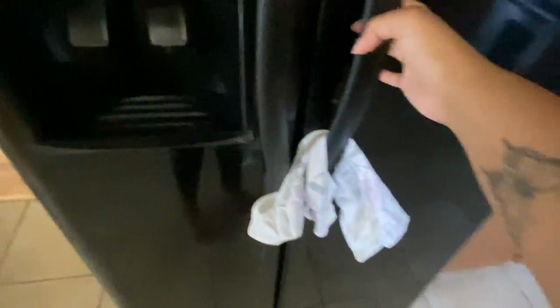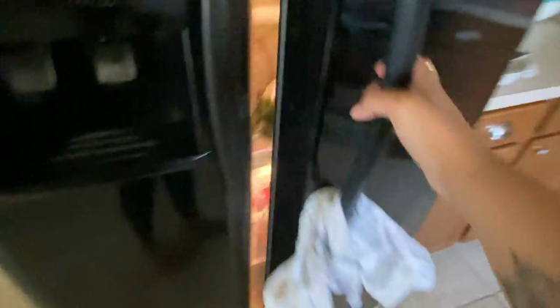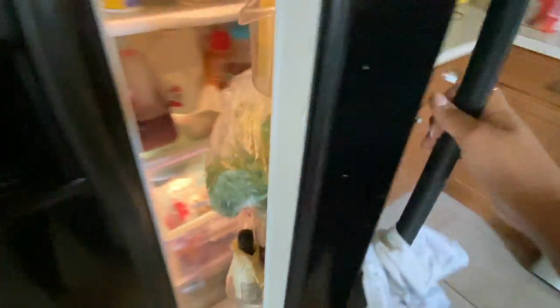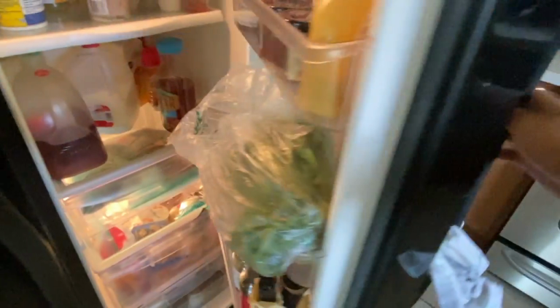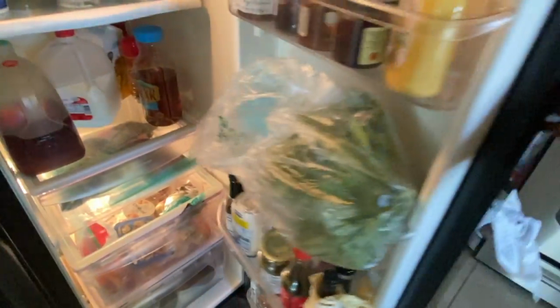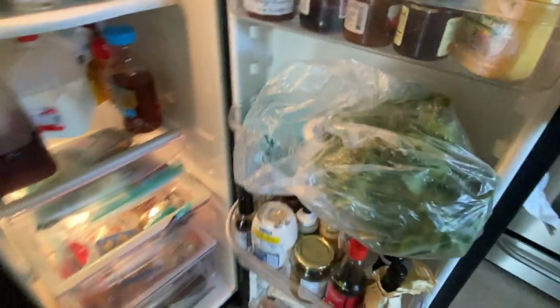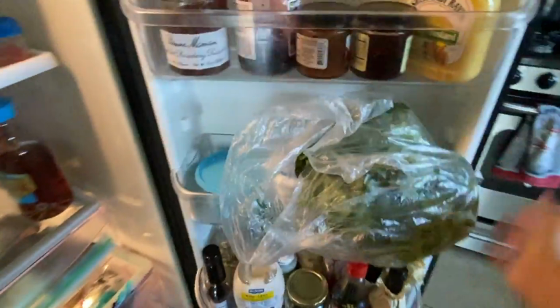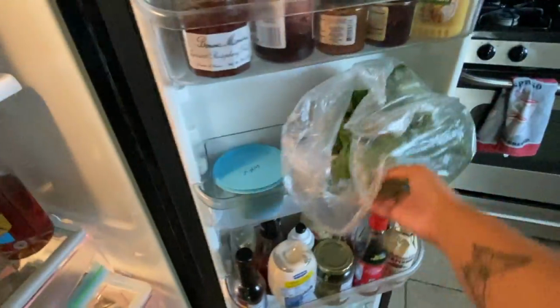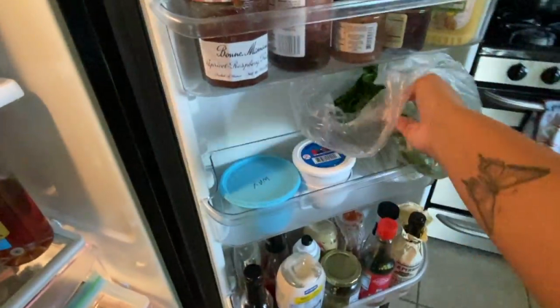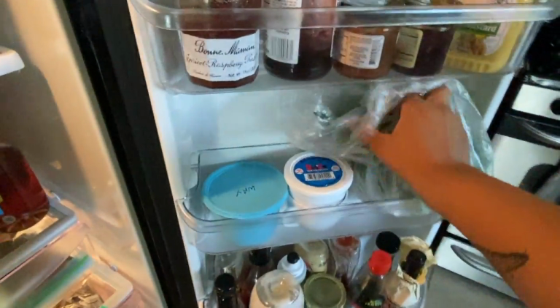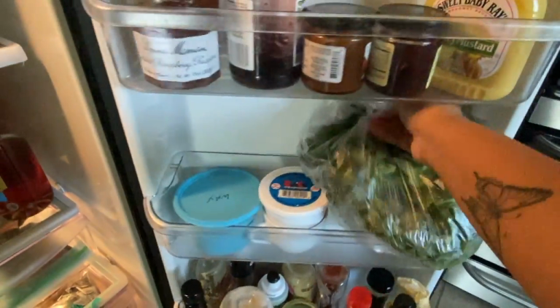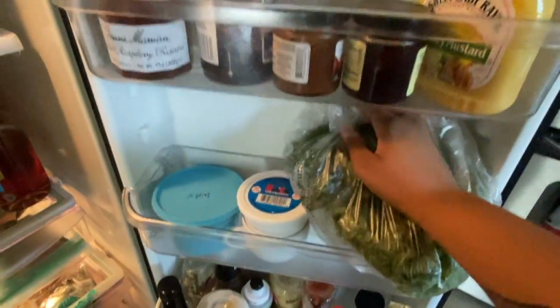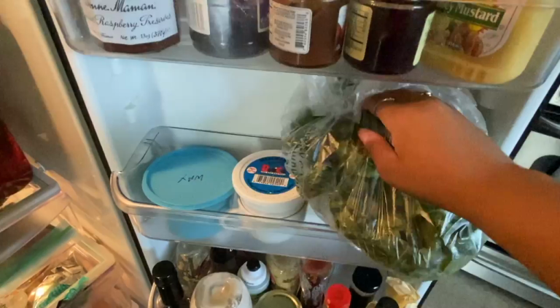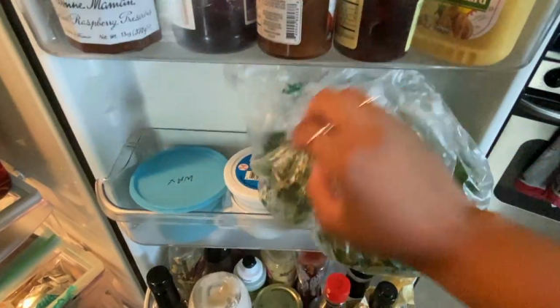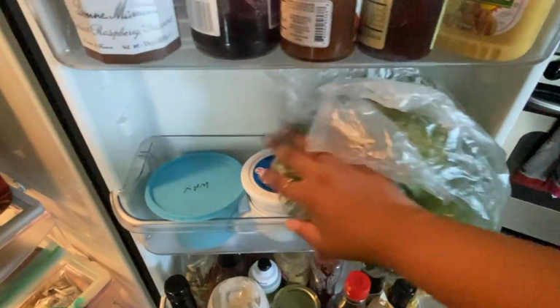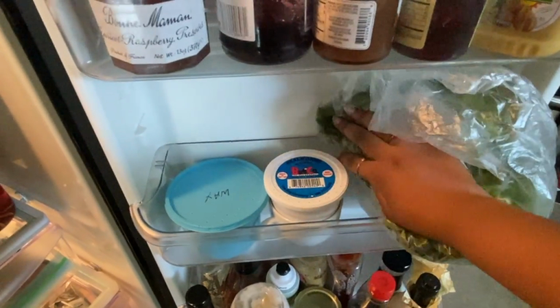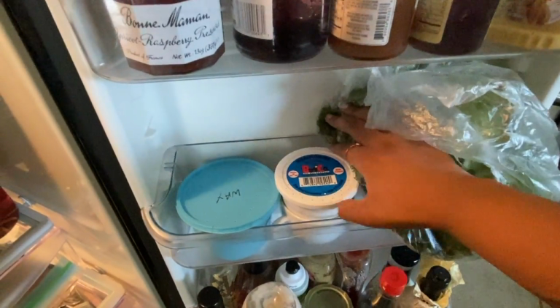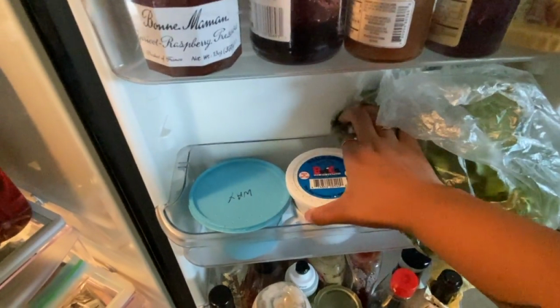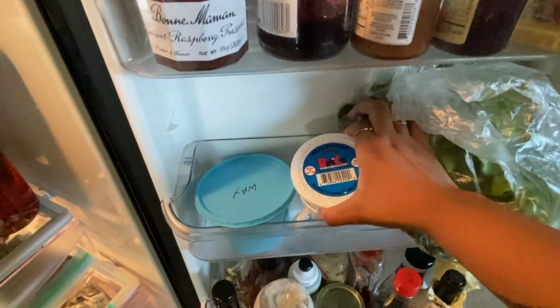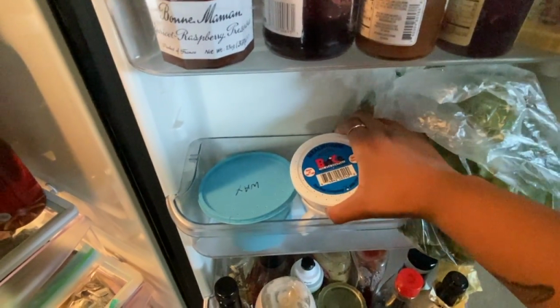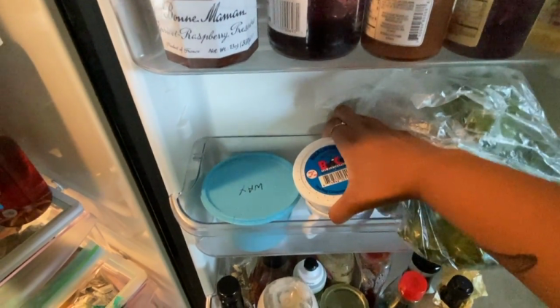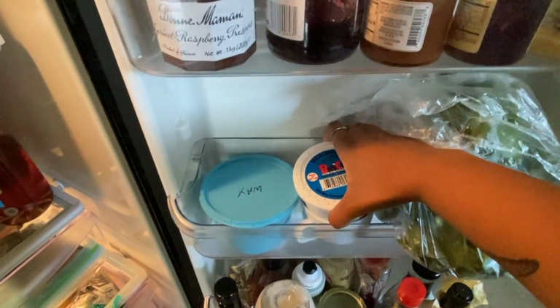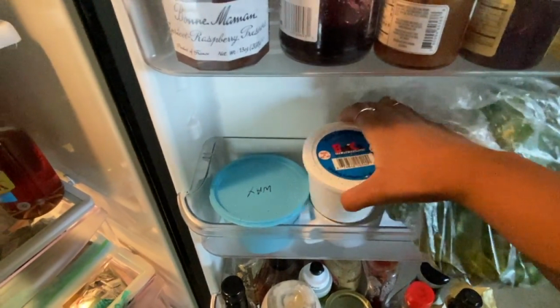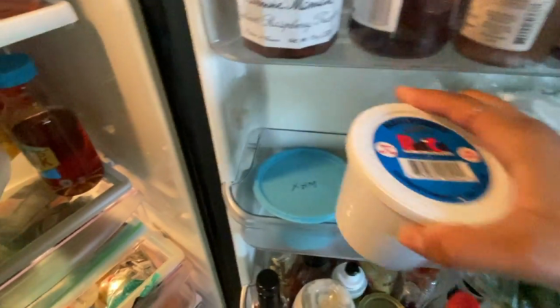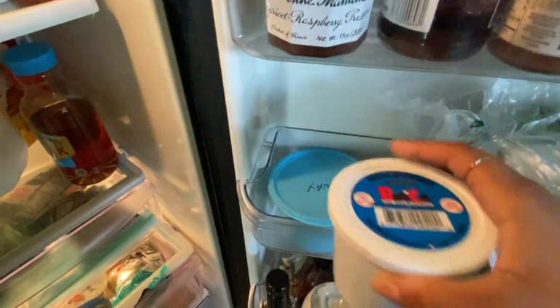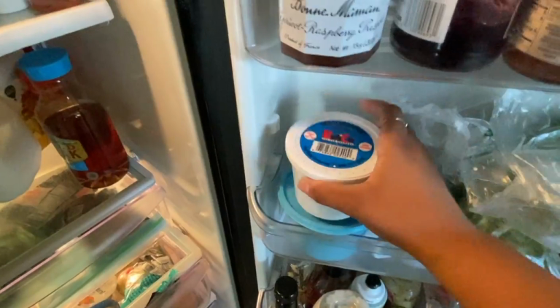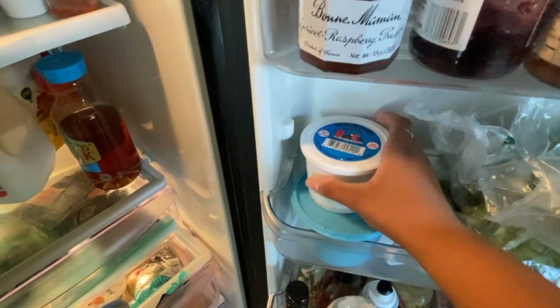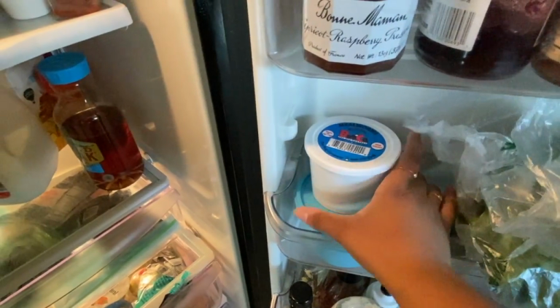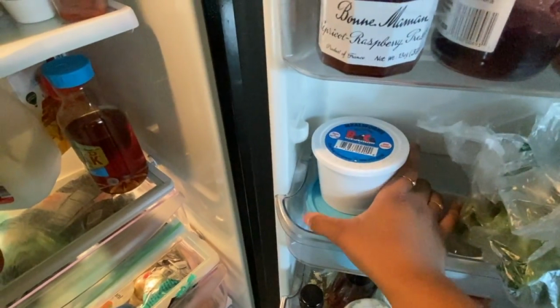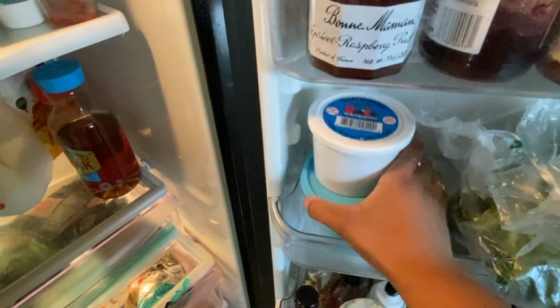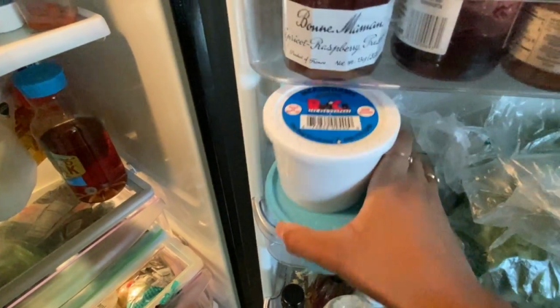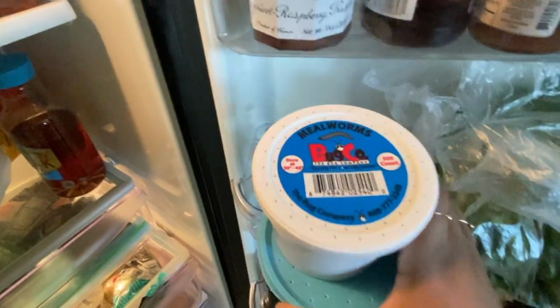So we go back into his shelf in the fridge — yes, he has his own shelf — and I'm going to choose mealworms and a couple of waxworms for our little snack today.